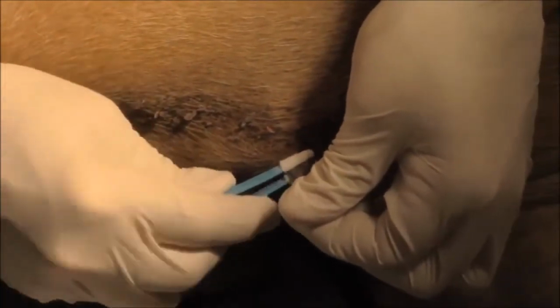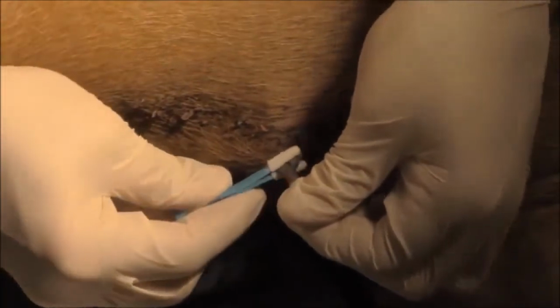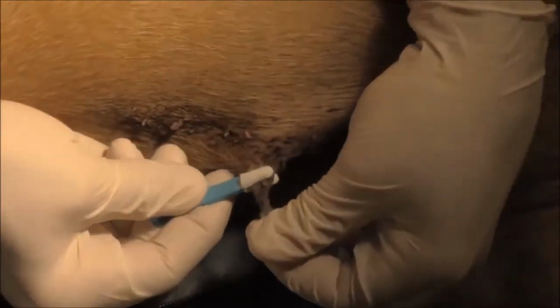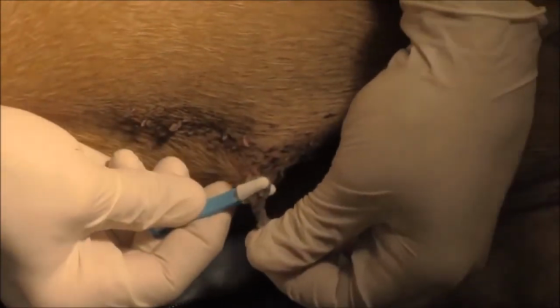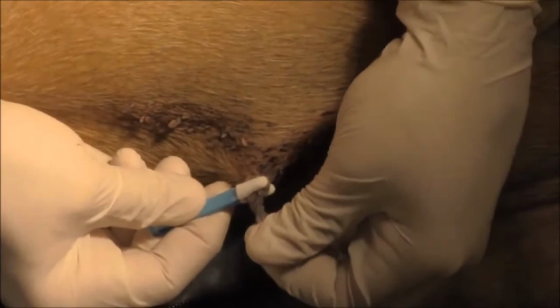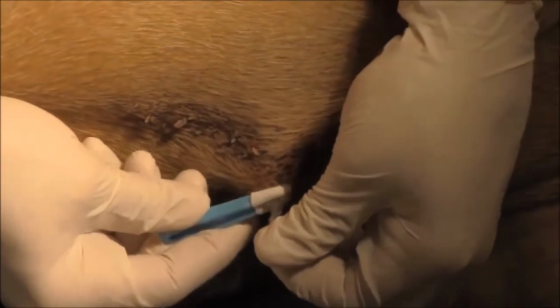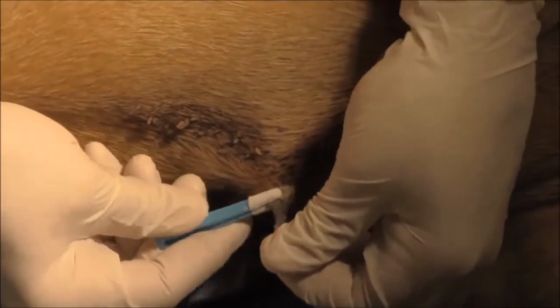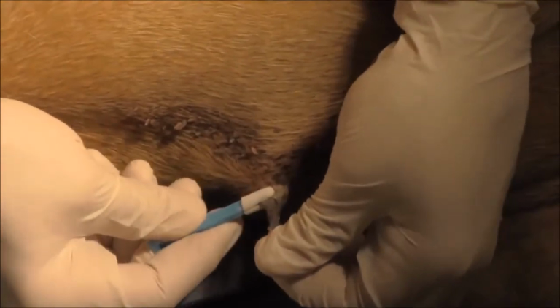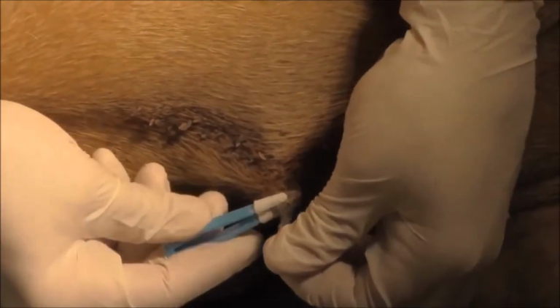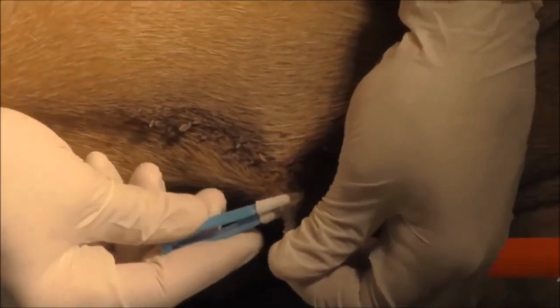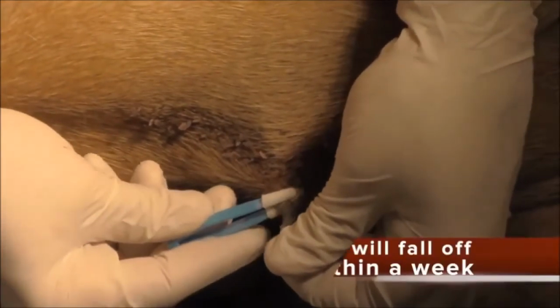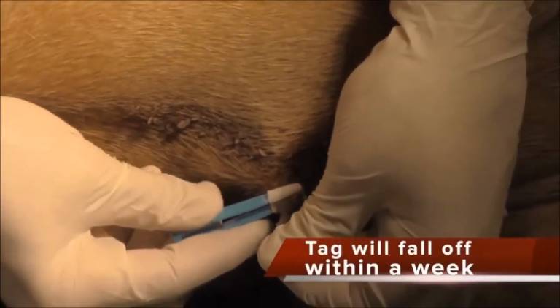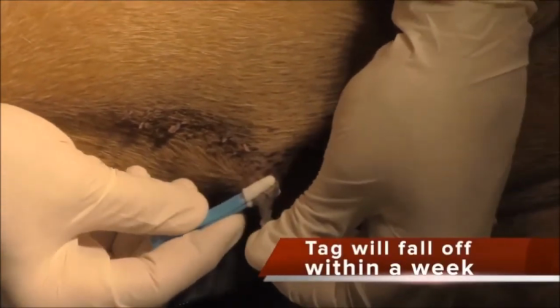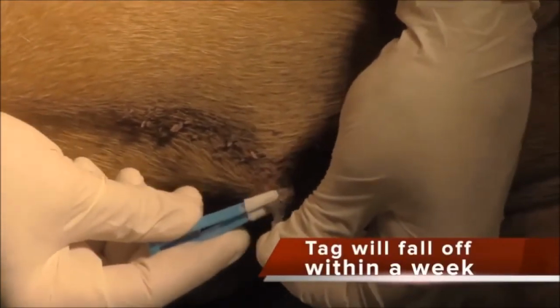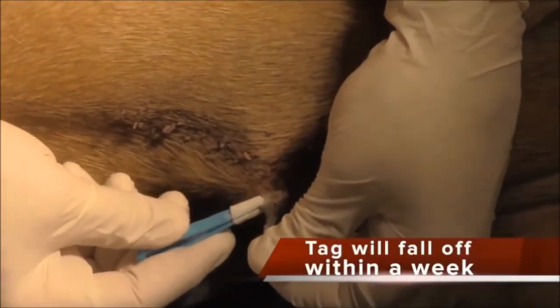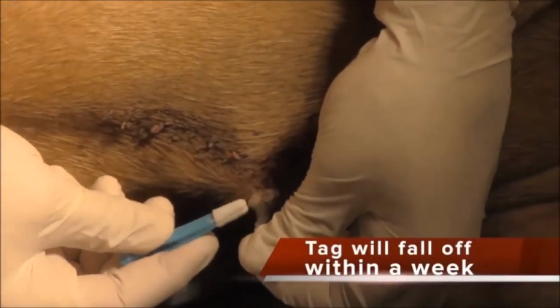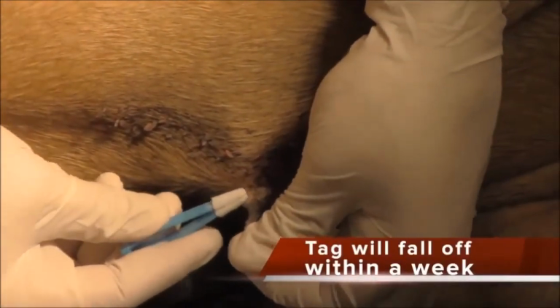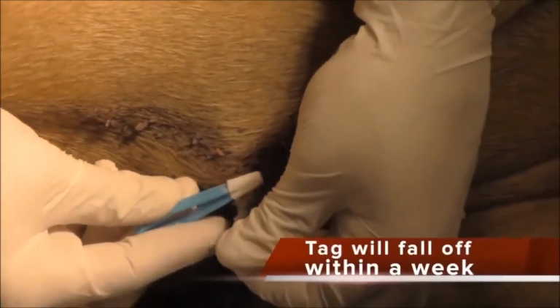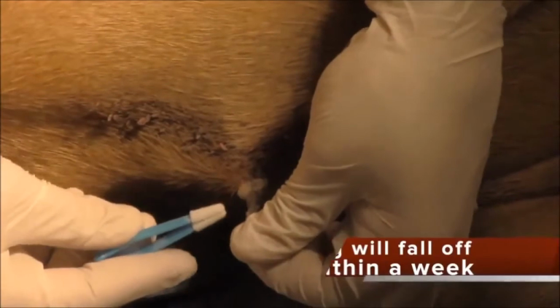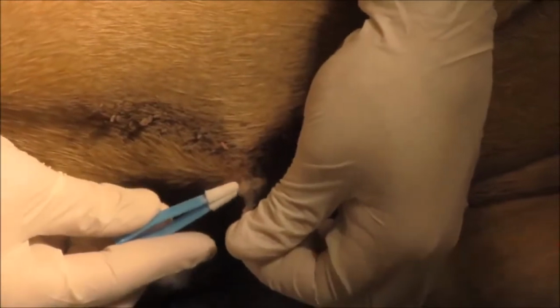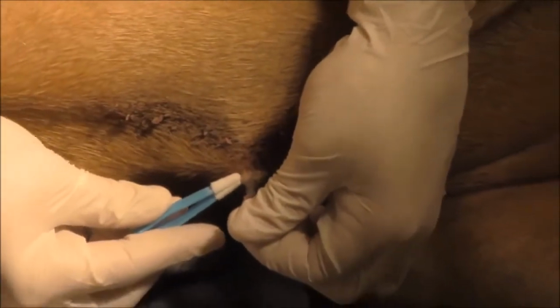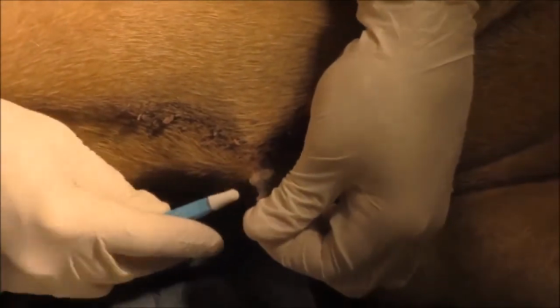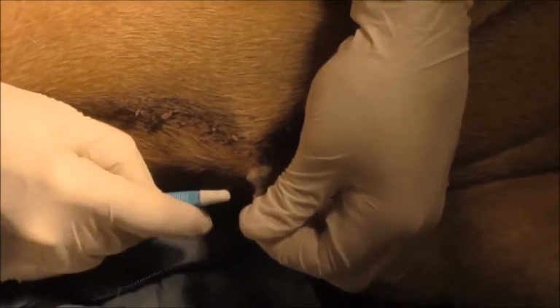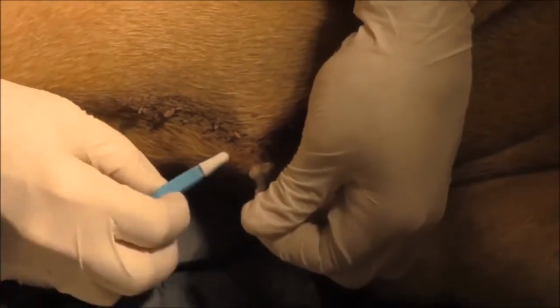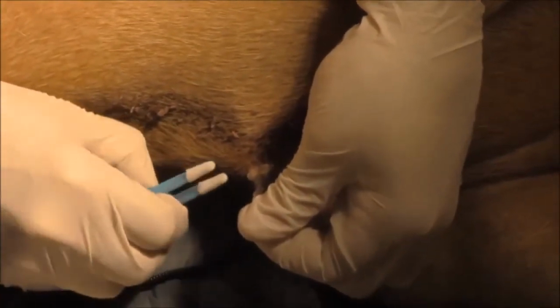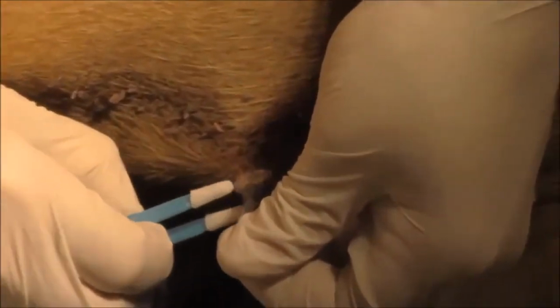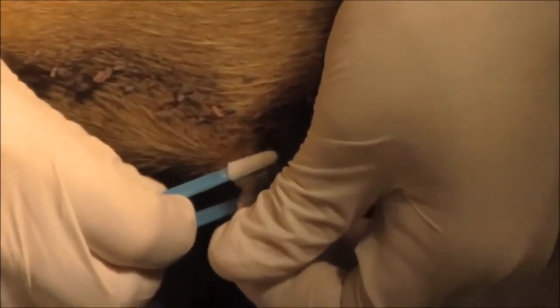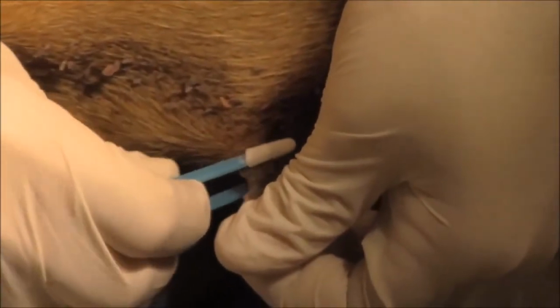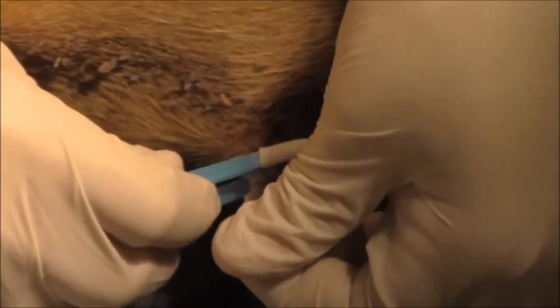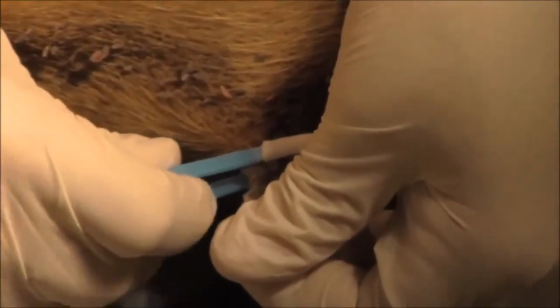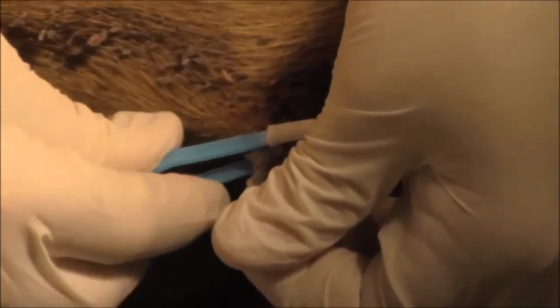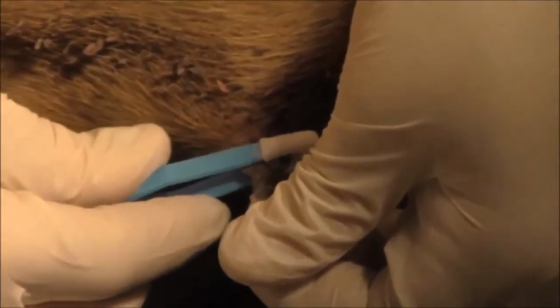Alright, that shows our end result. What will happen is this thing will slough off — probably within a week it will just fall off.